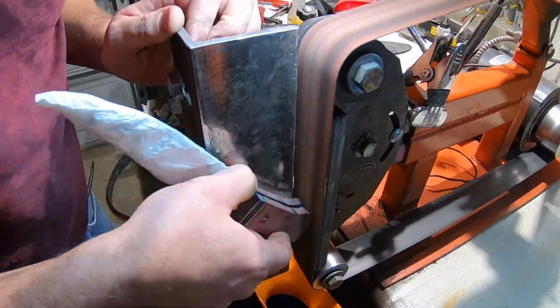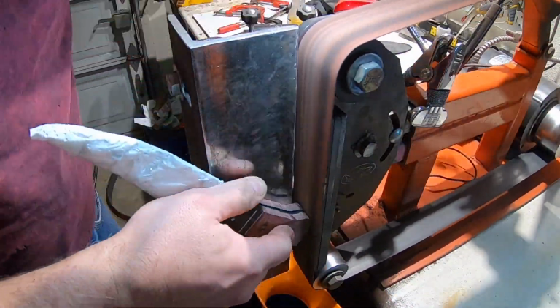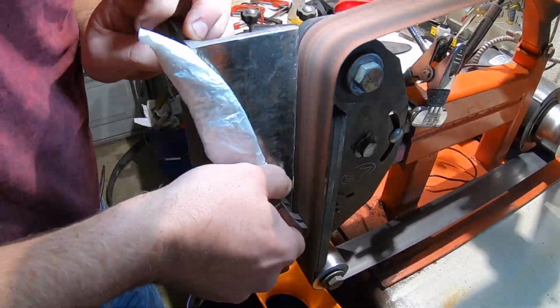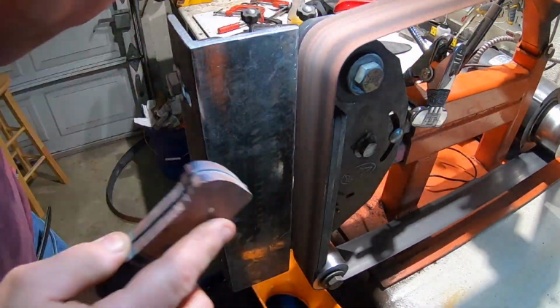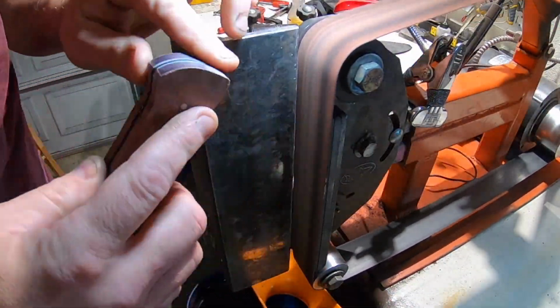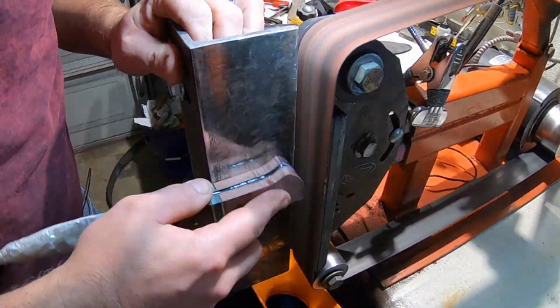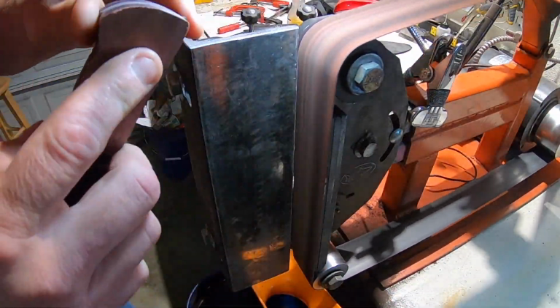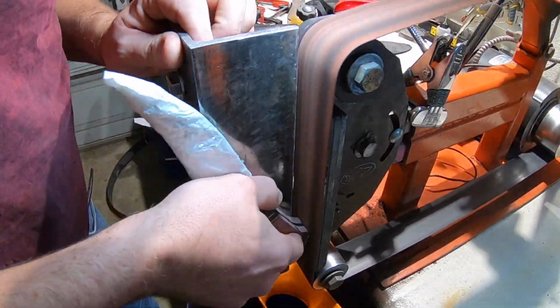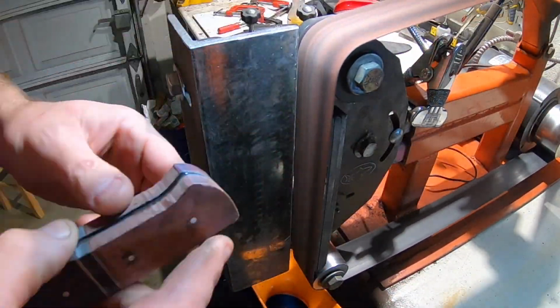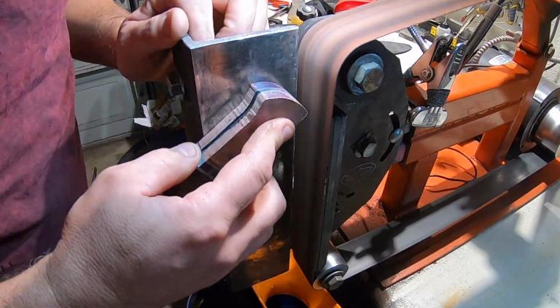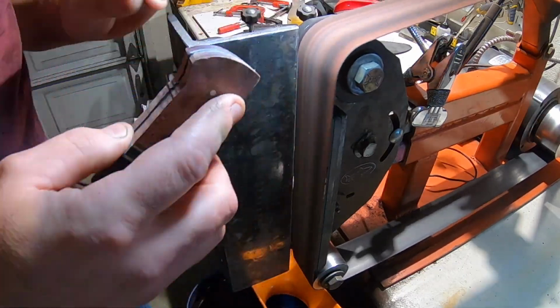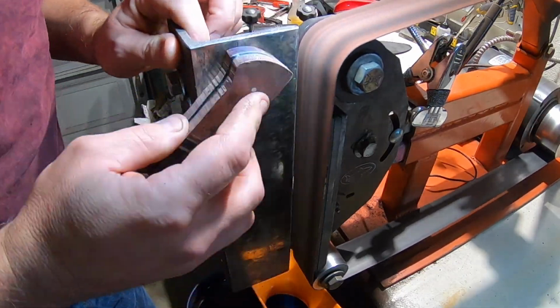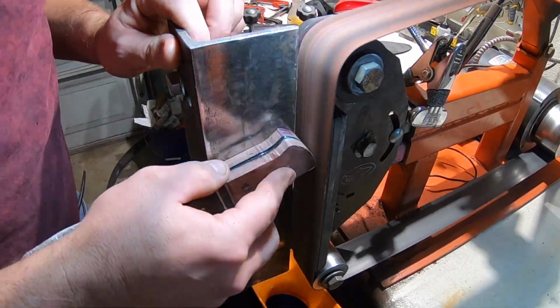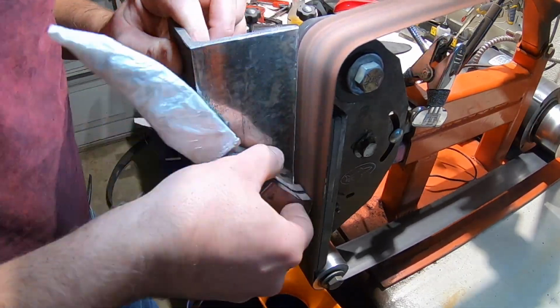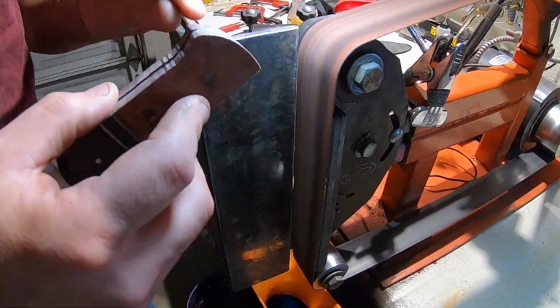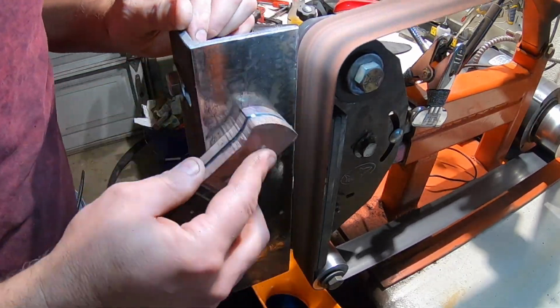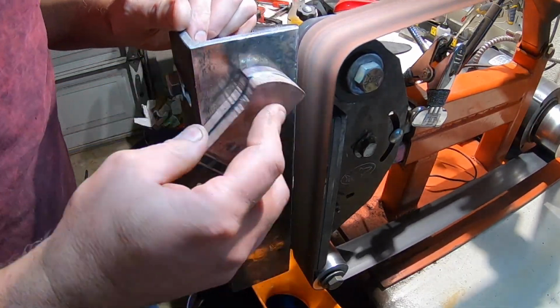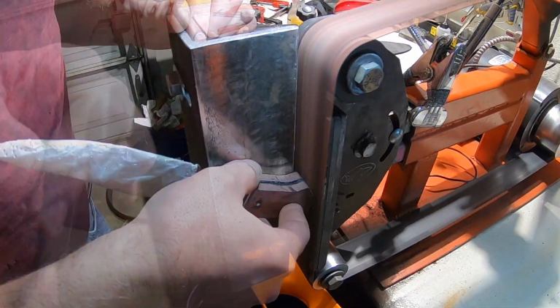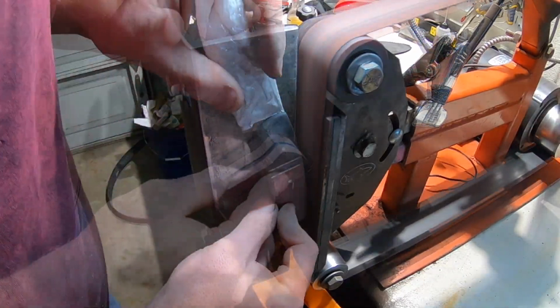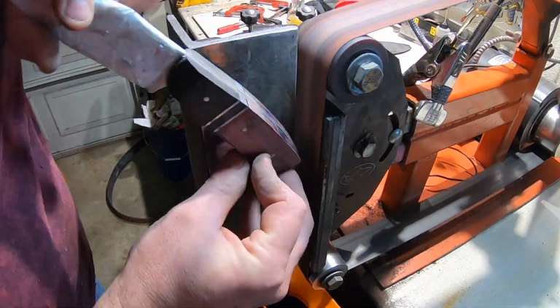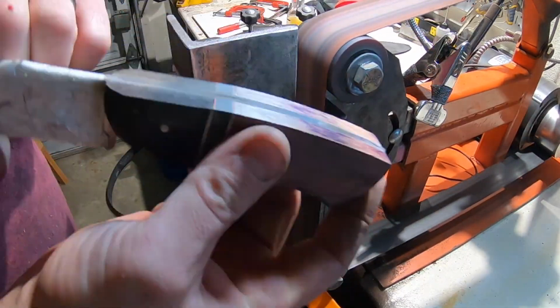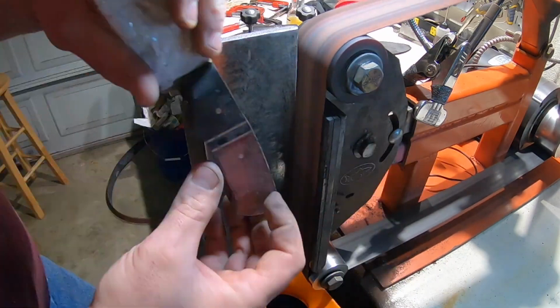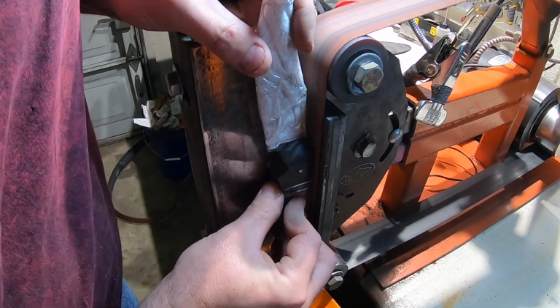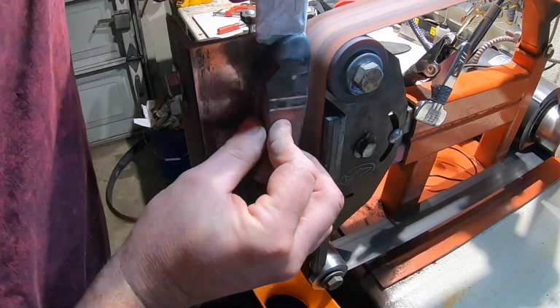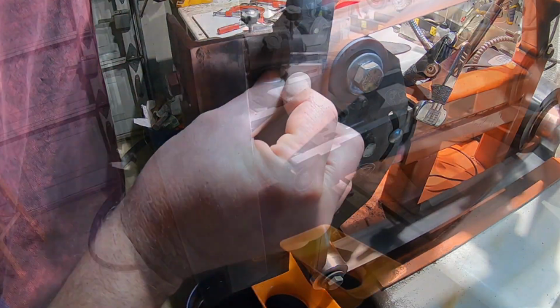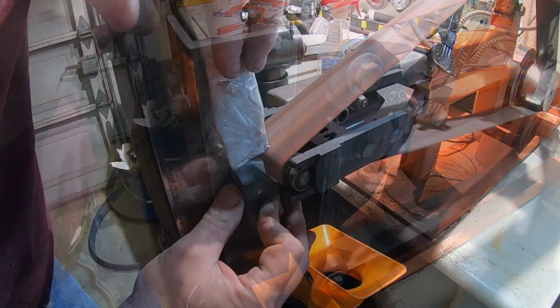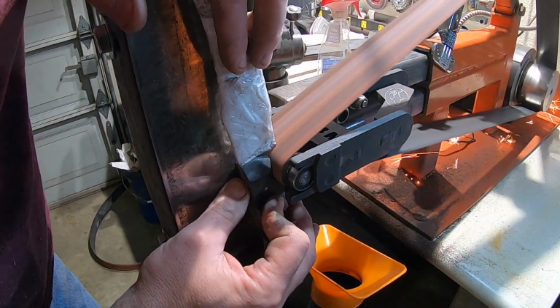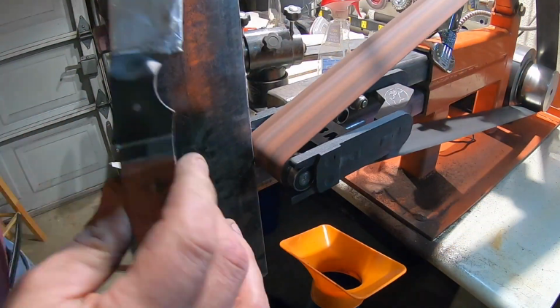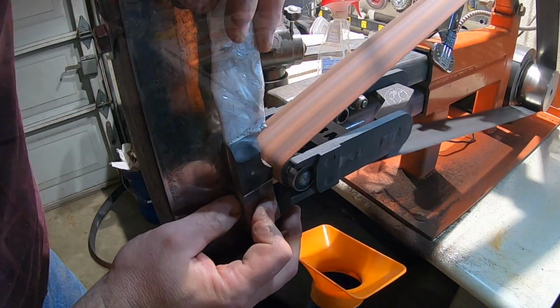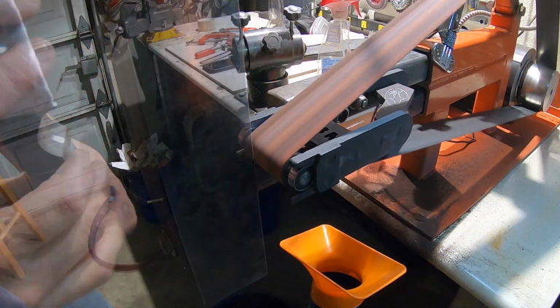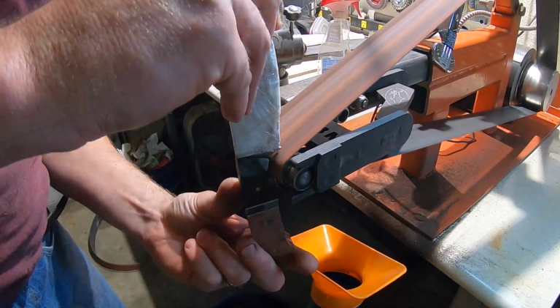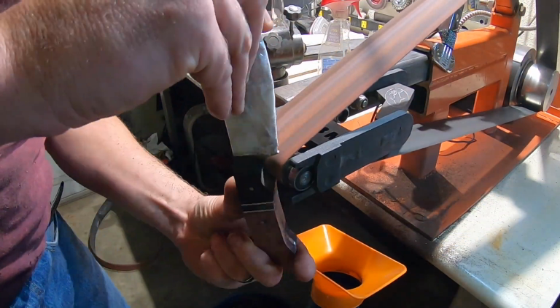Now that the handle is all glued up, we're going to take it to the grinder and contour the handles. After this I use a hand file just to finish it off, and then finally I go to sandpaper and take the handle all the way up to a thousand grit.